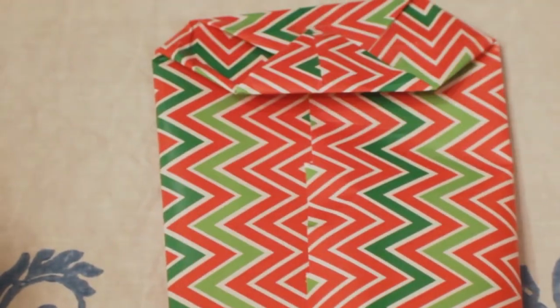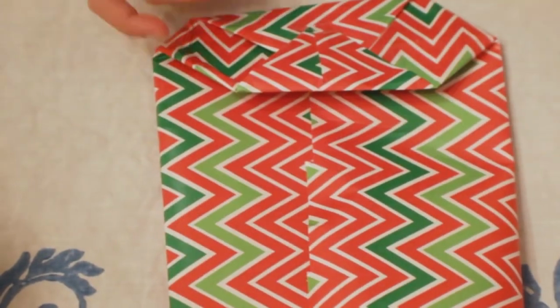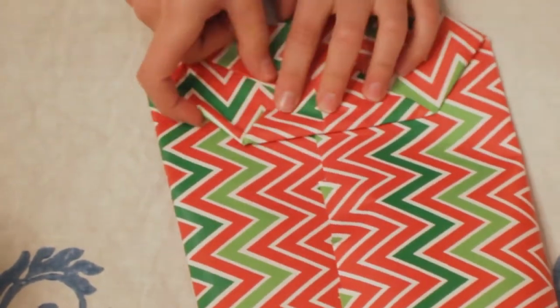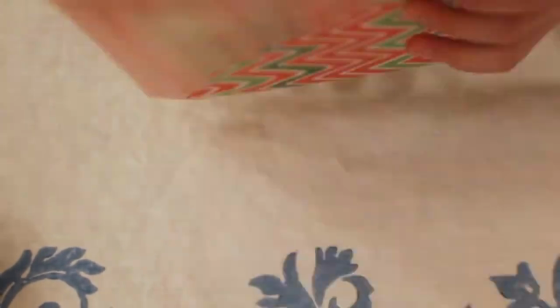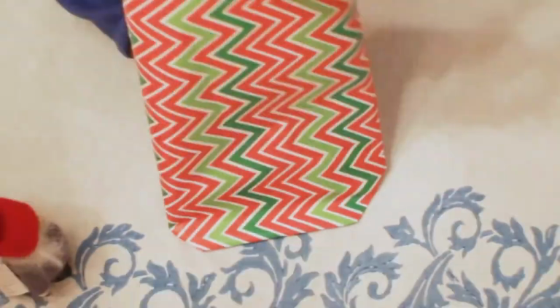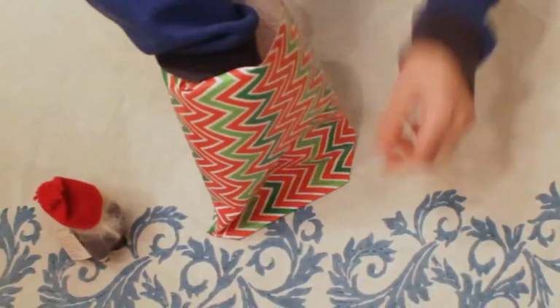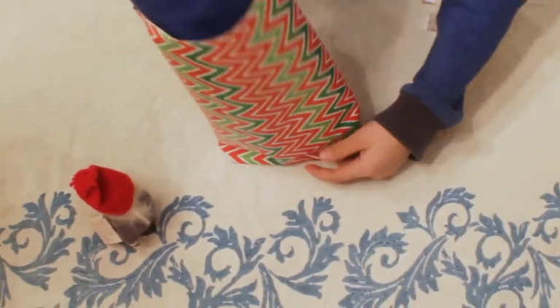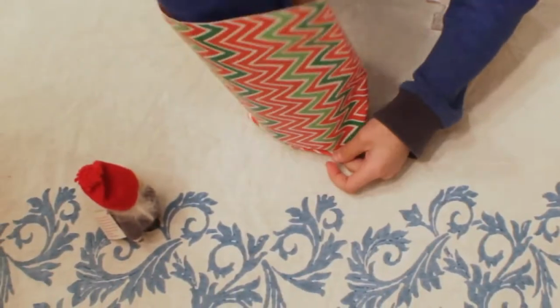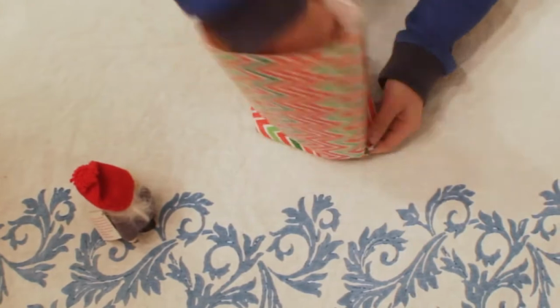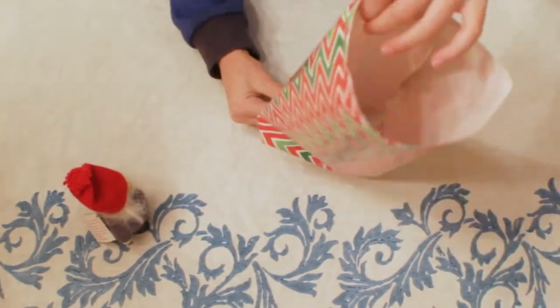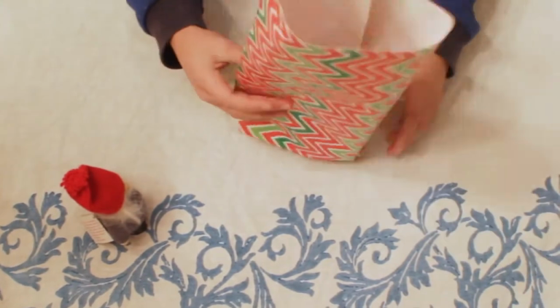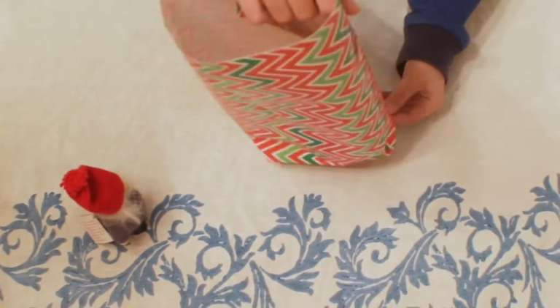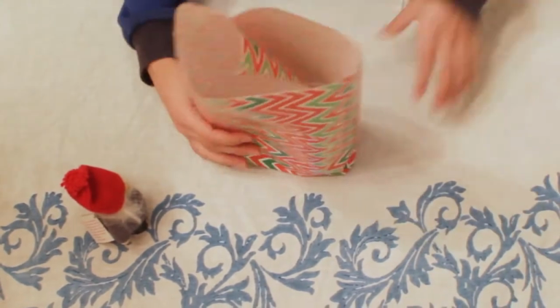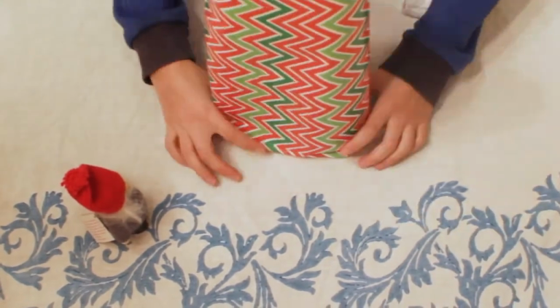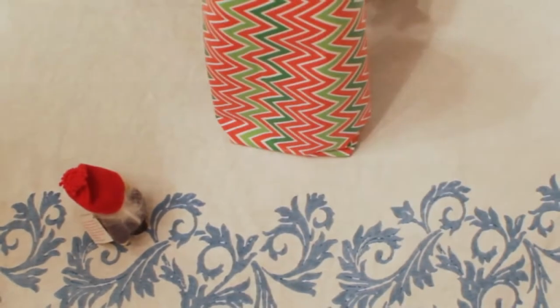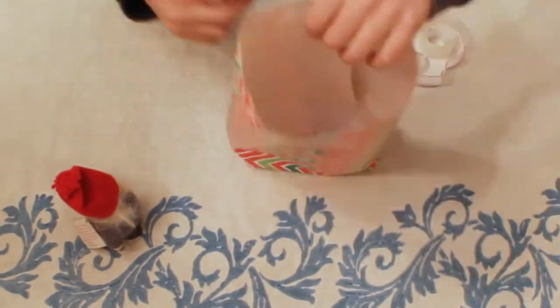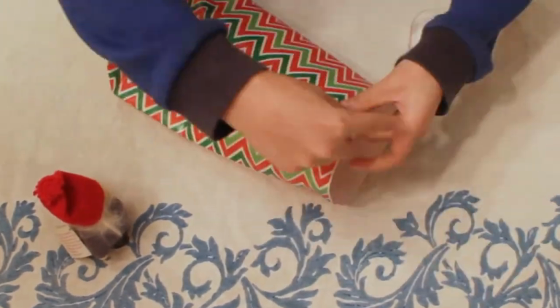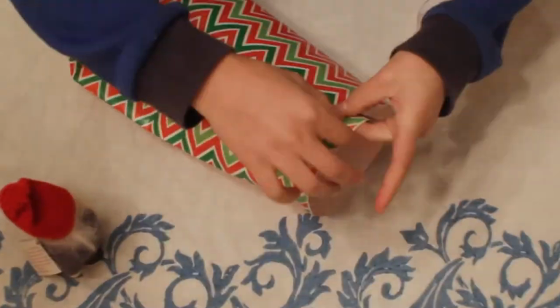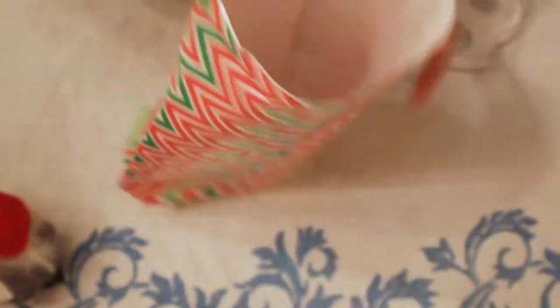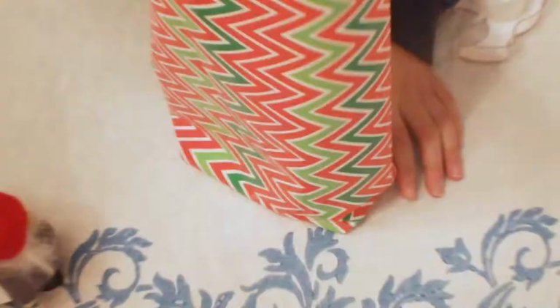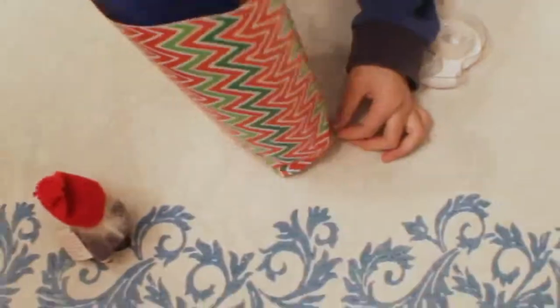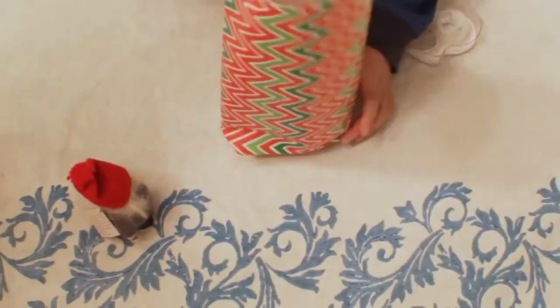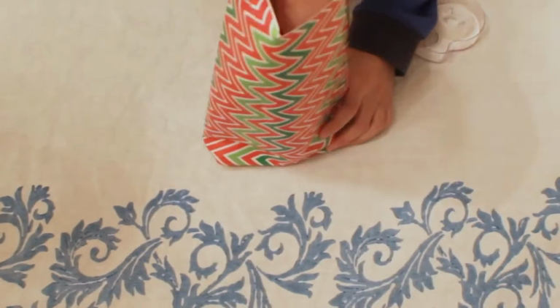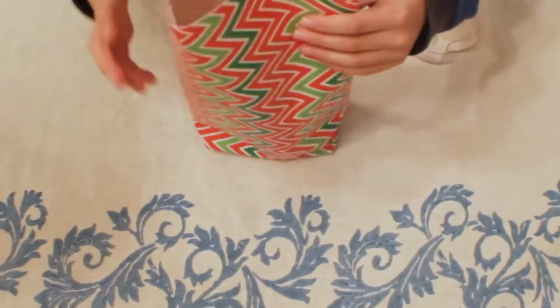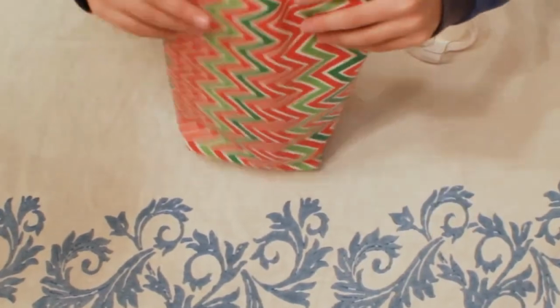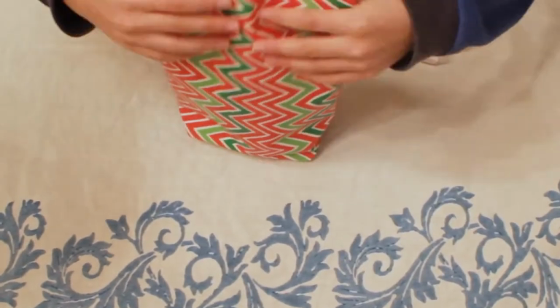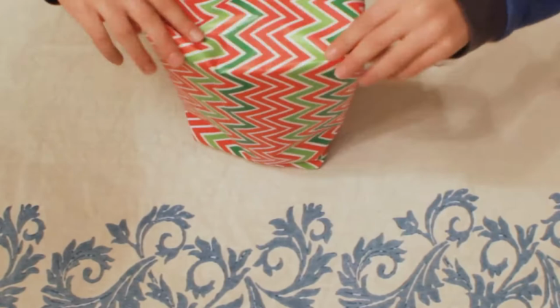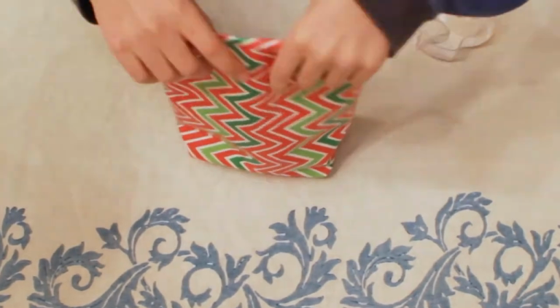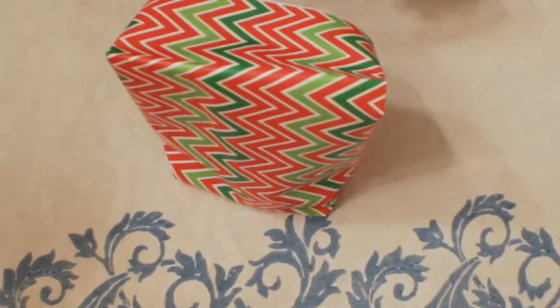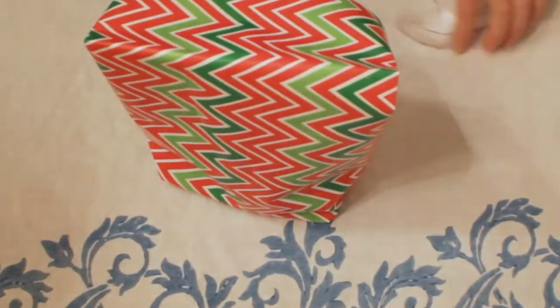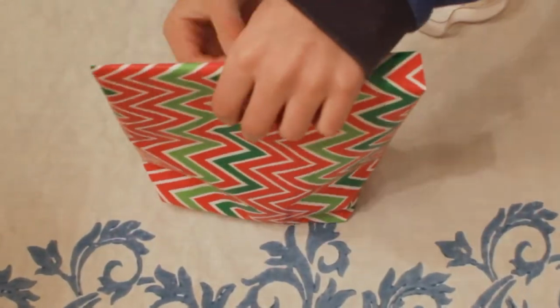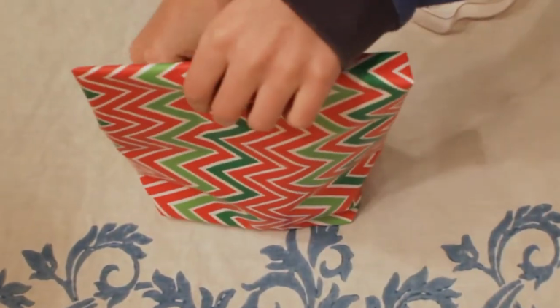Now lift it up, put your hand inside and push it out the sides. Put your gift inside and fold the top down and tape it.